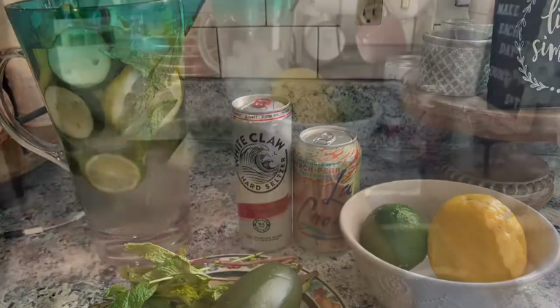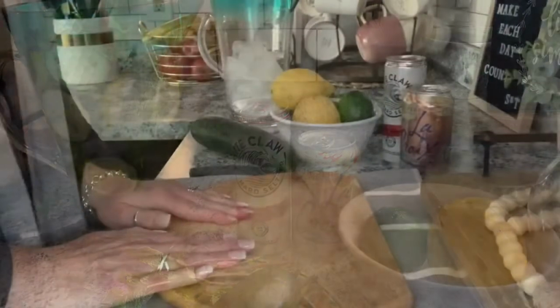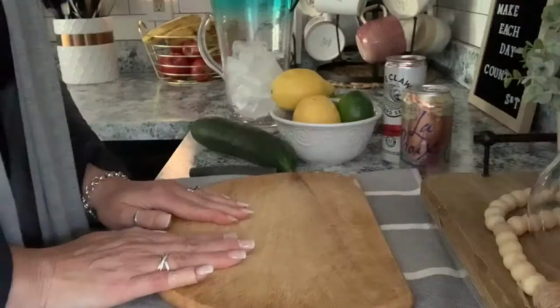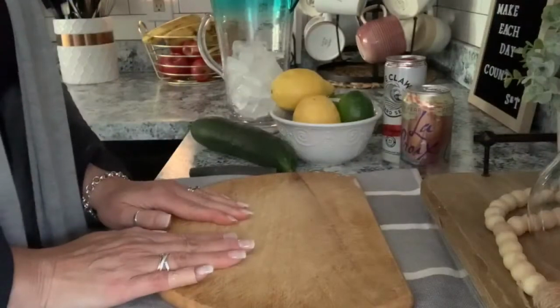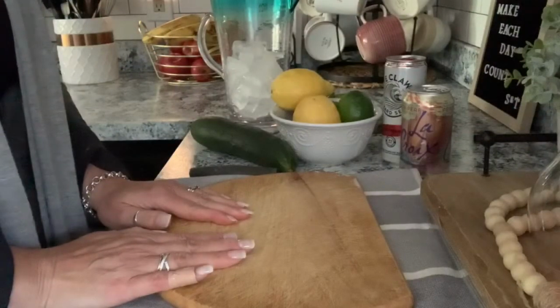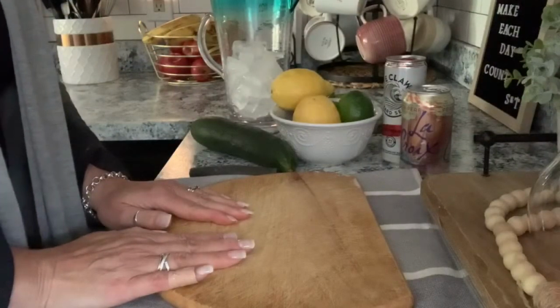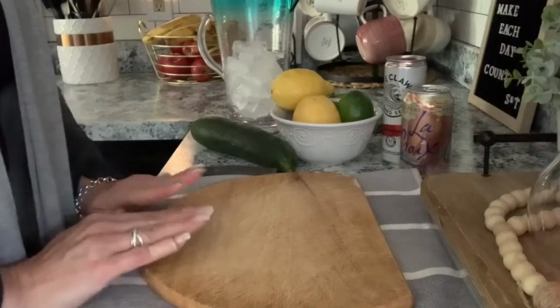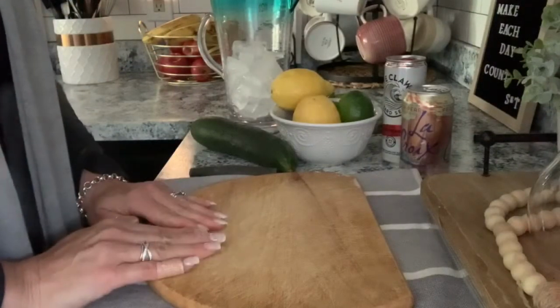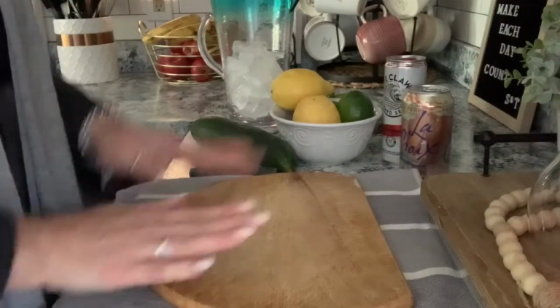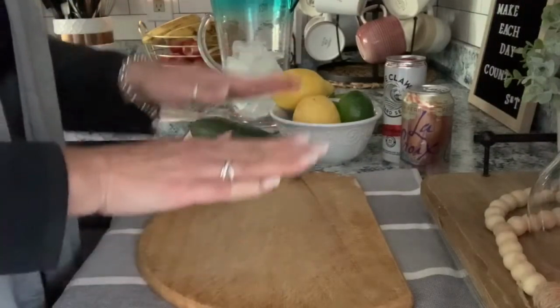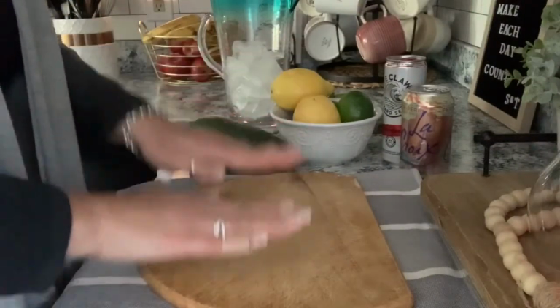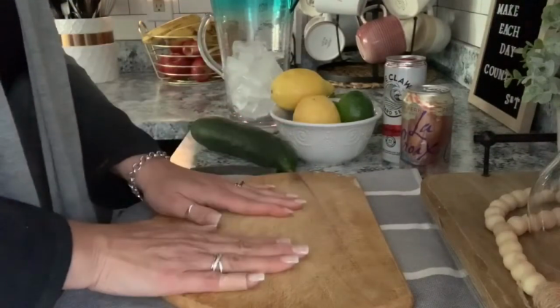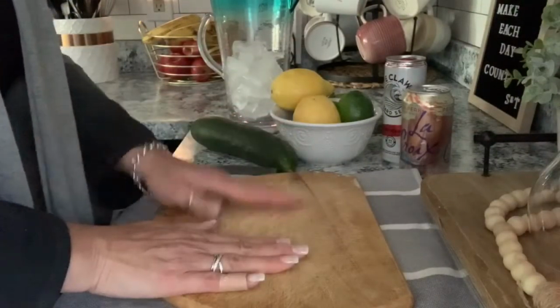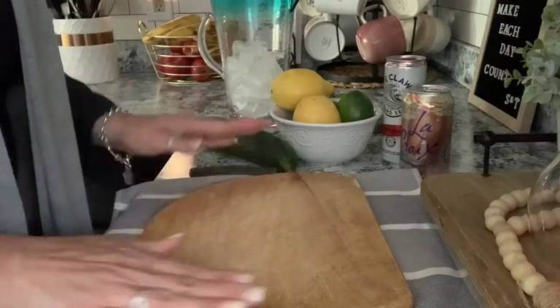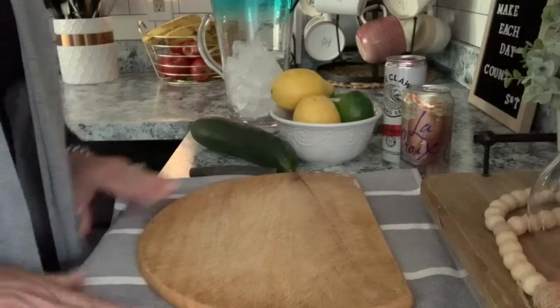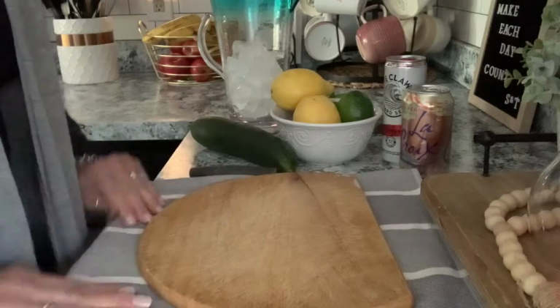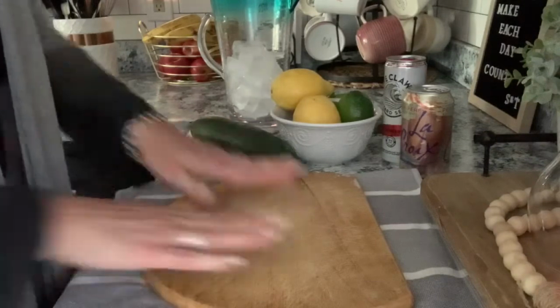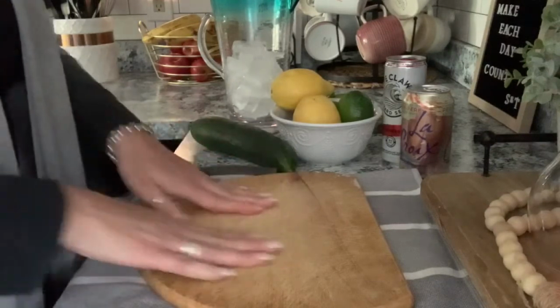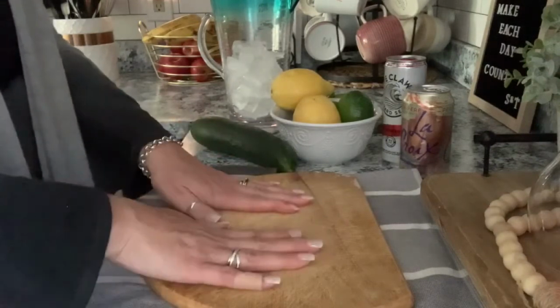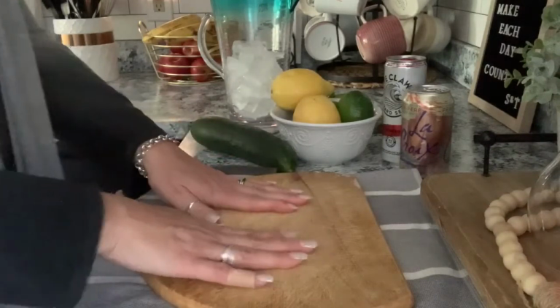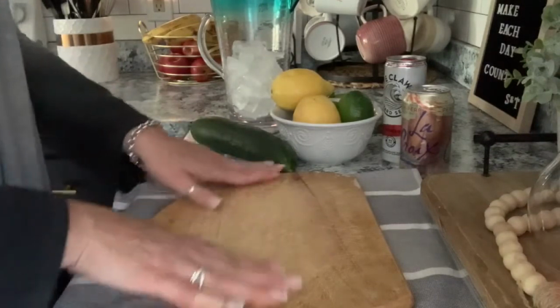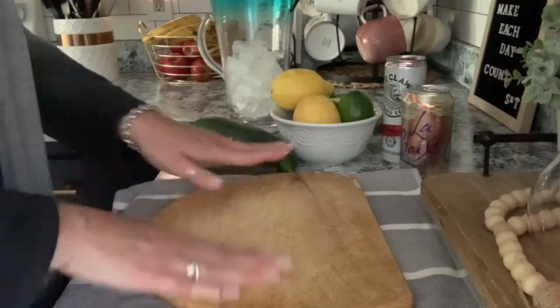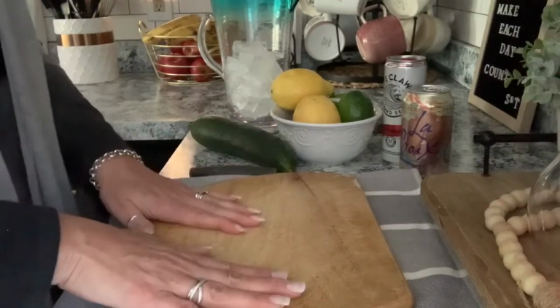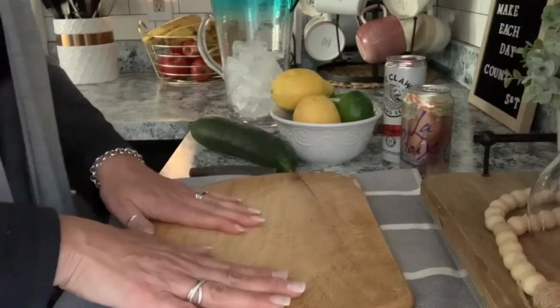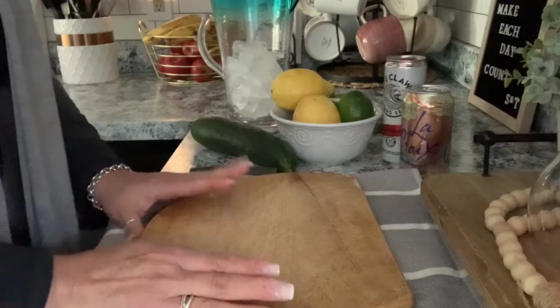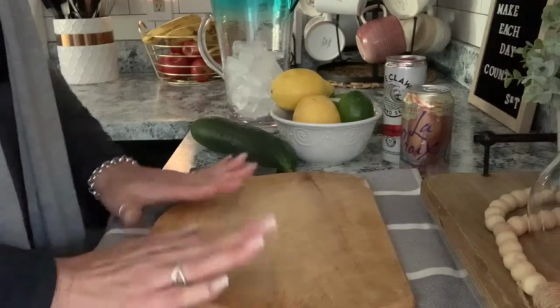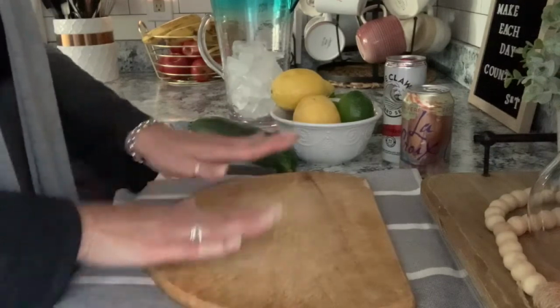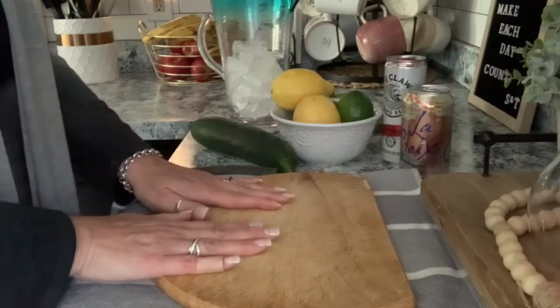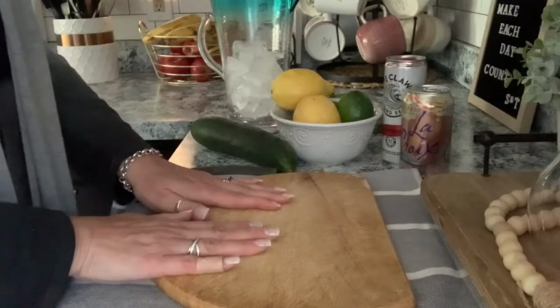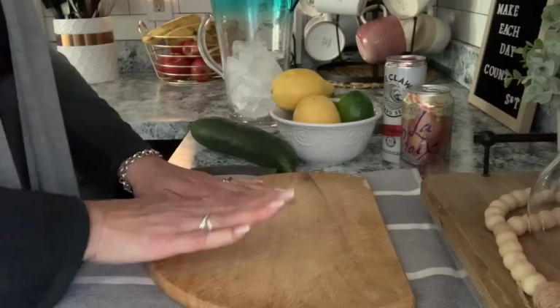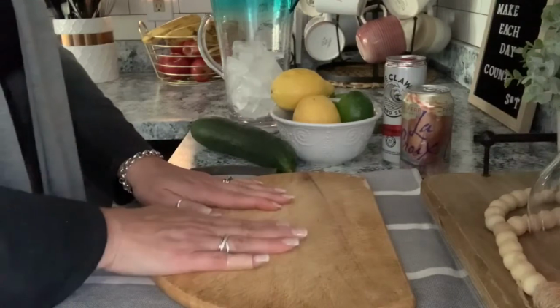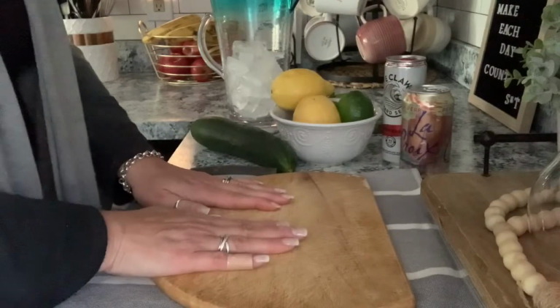Okay, so I have everything all set up and ready to go. I have my cutting board and I have it on a towel because you never want your cutting board to be moving away because you could cut yourself and you definitely don't want that.